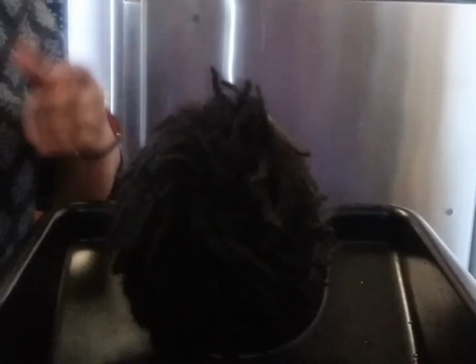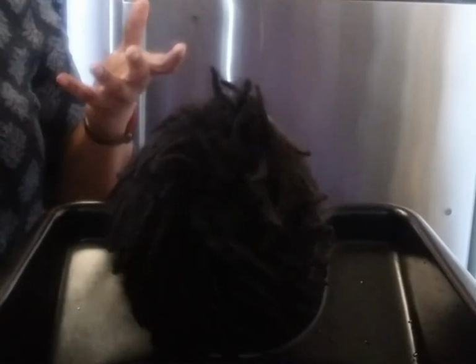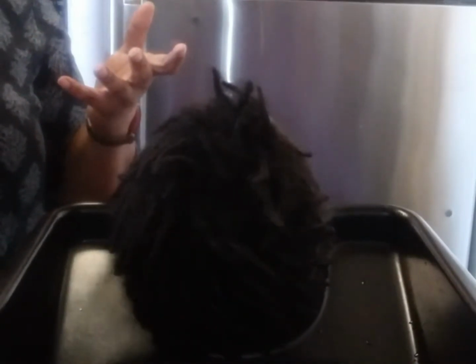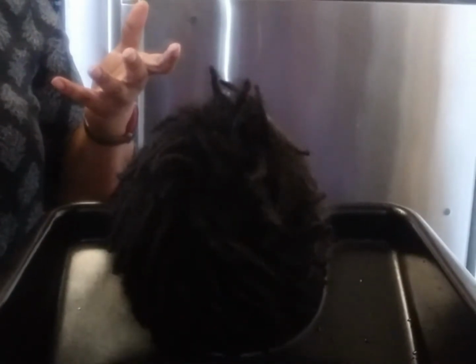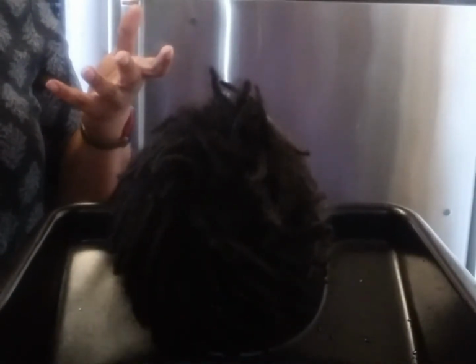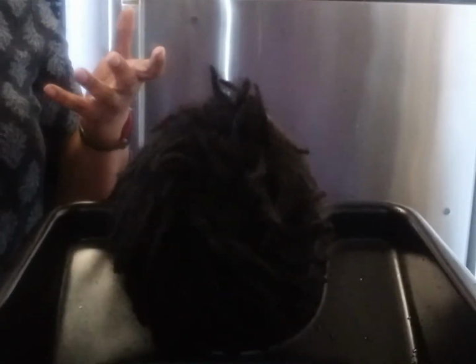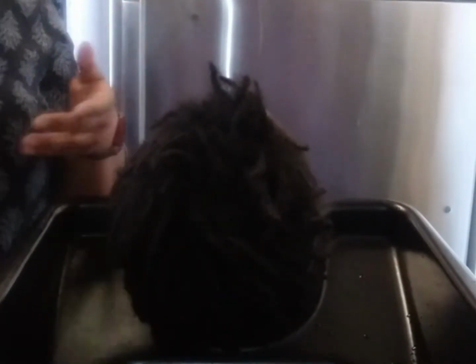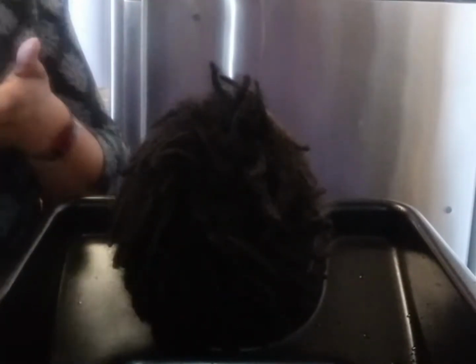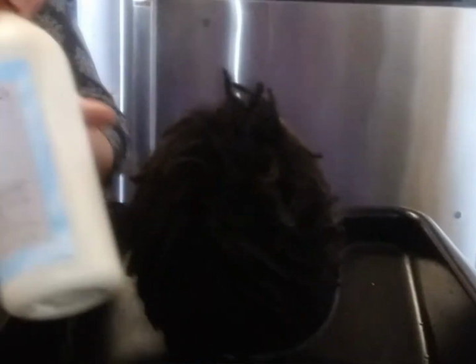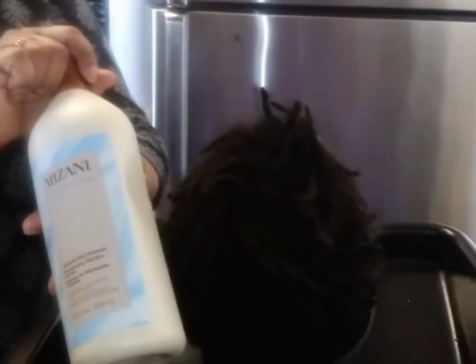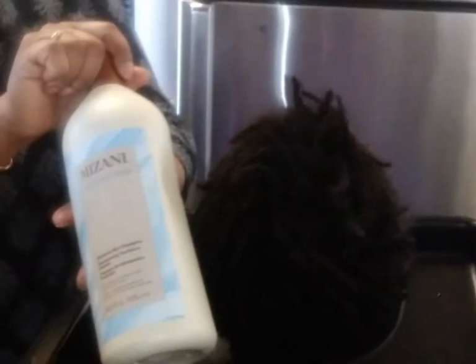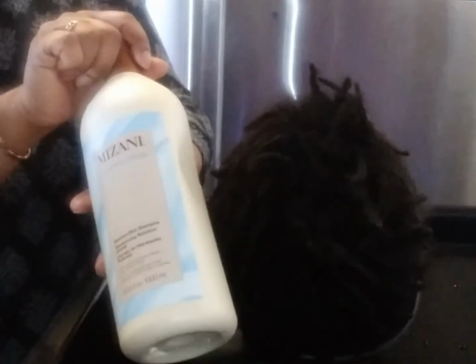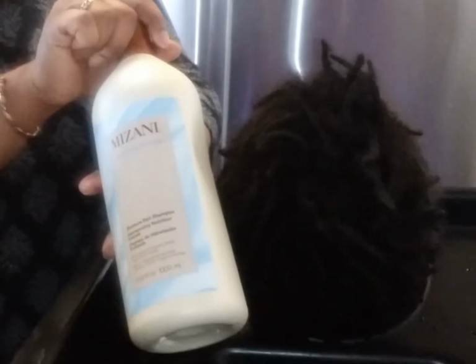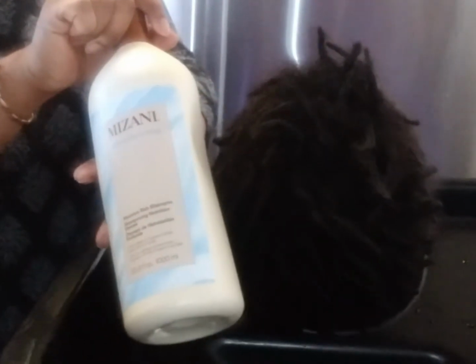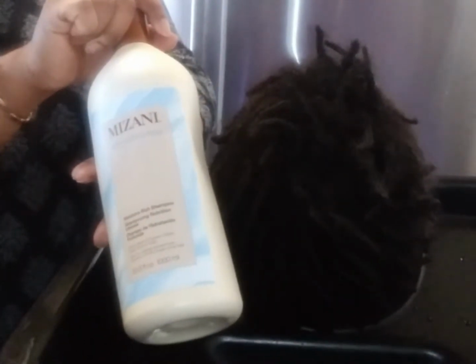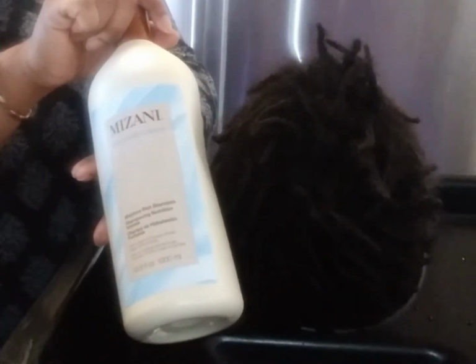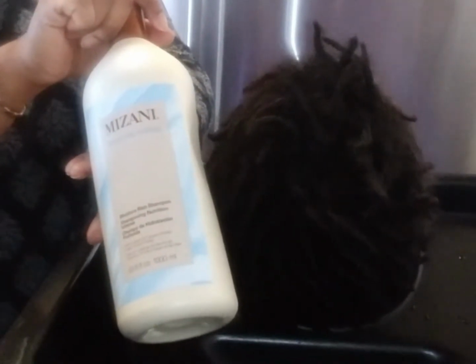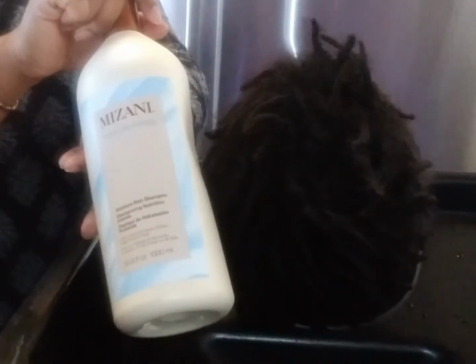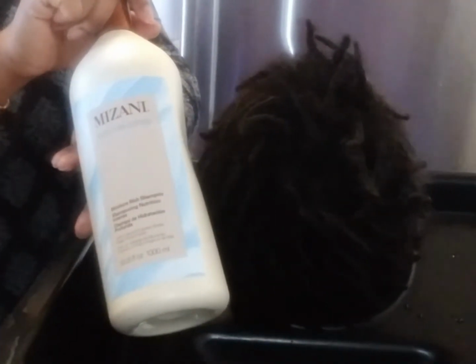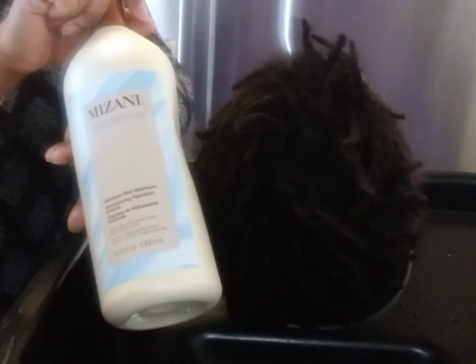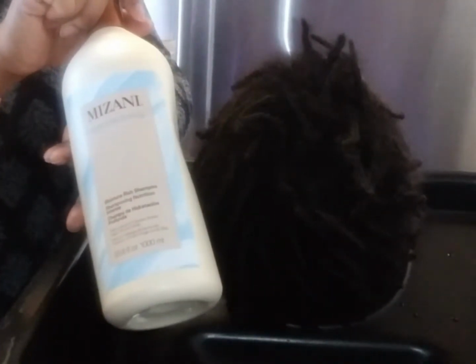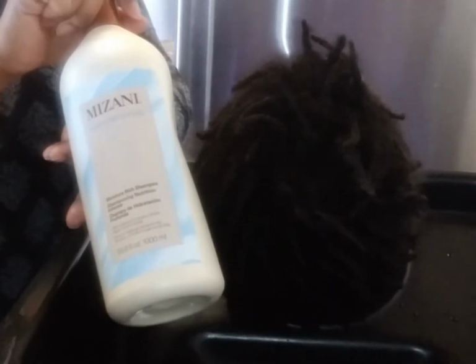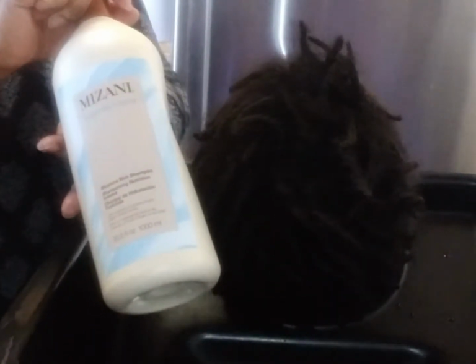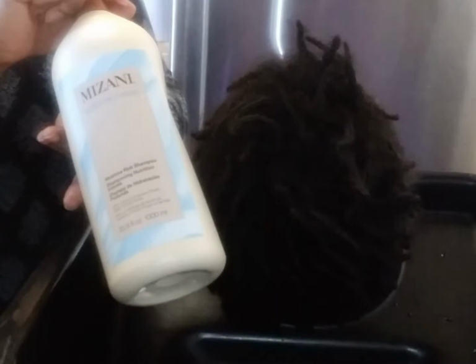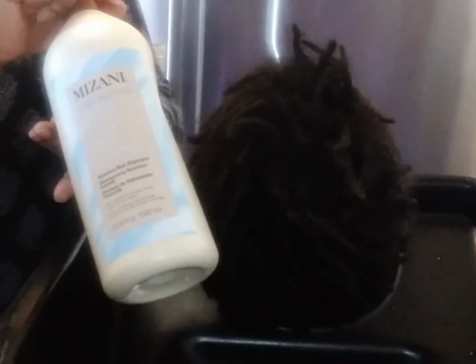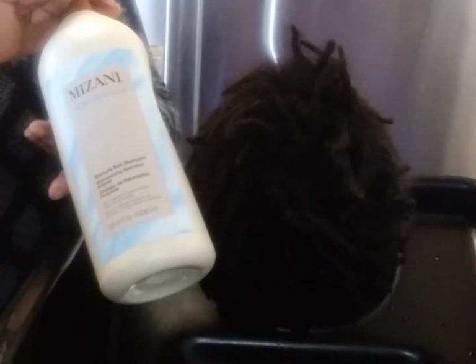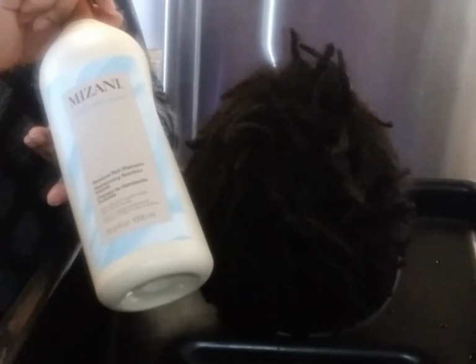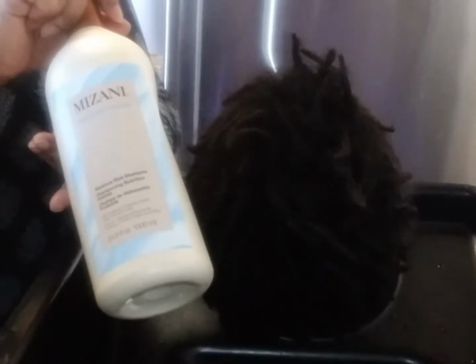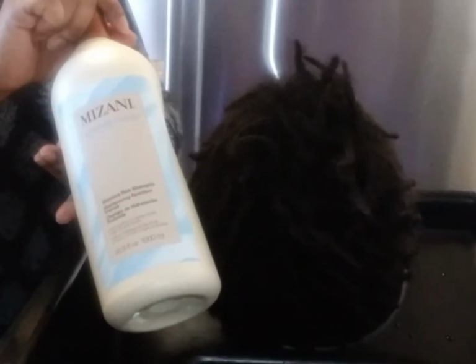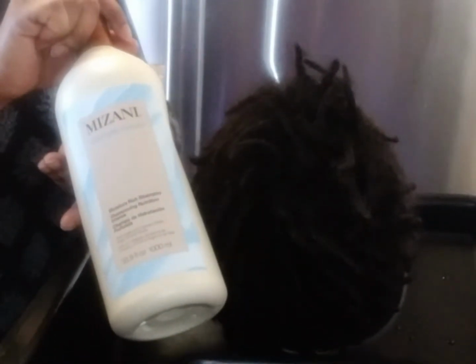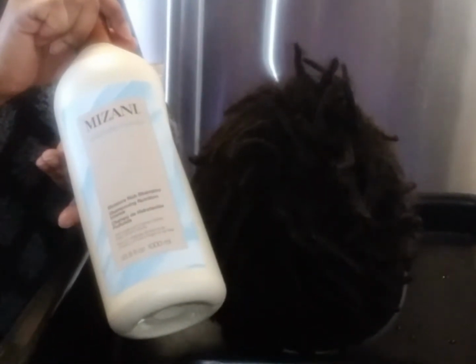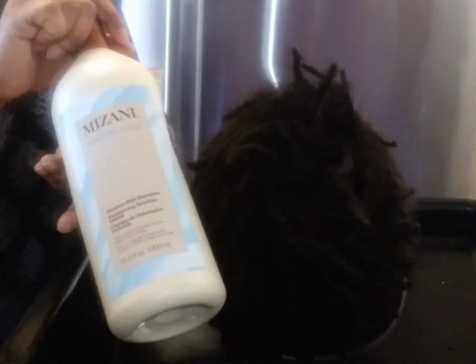I'm going to show you how to do a quick shampoo. I use the Mizani Hydrating Shampoo. Depending on what's going on with the scalp, I may actually use a tea tree-based shampoo, but this one is just for moisture.